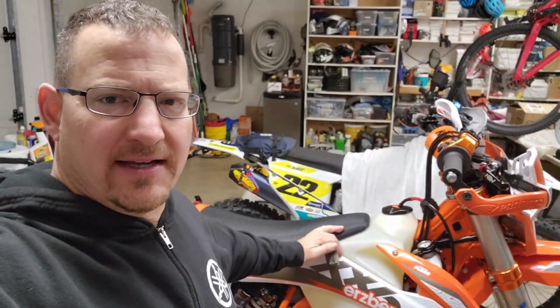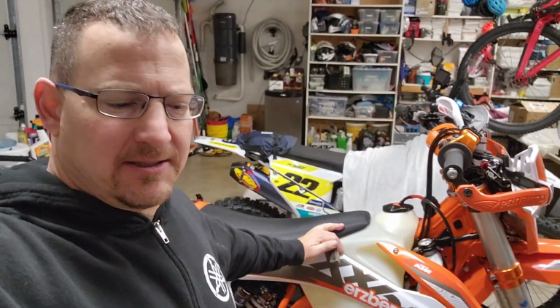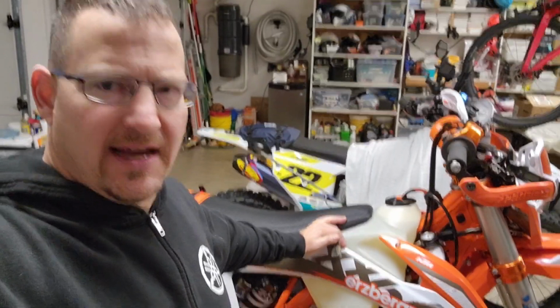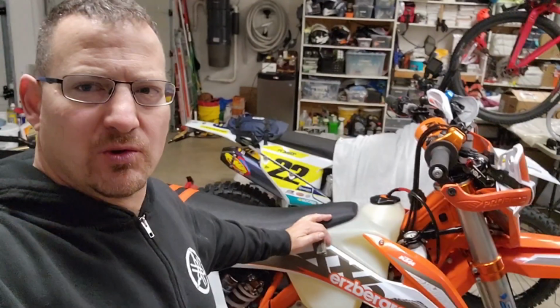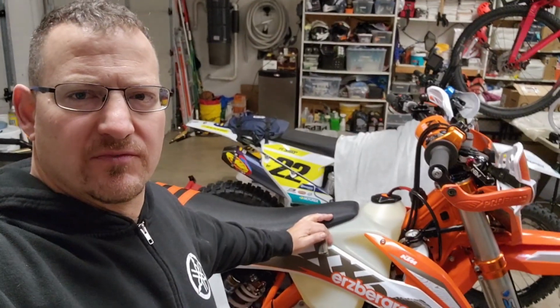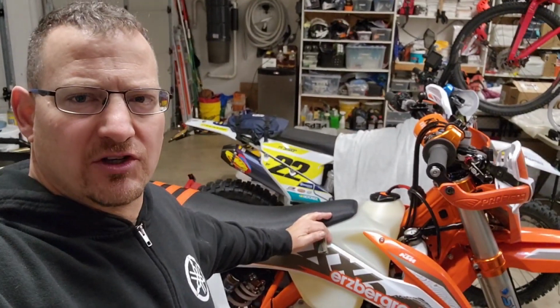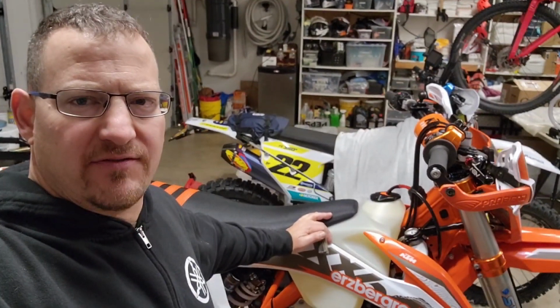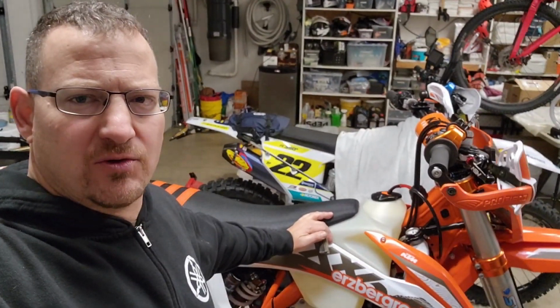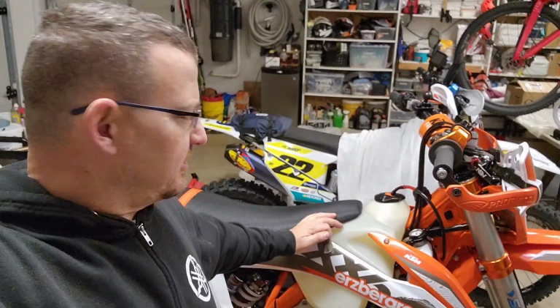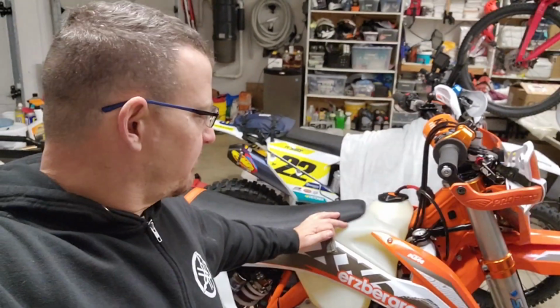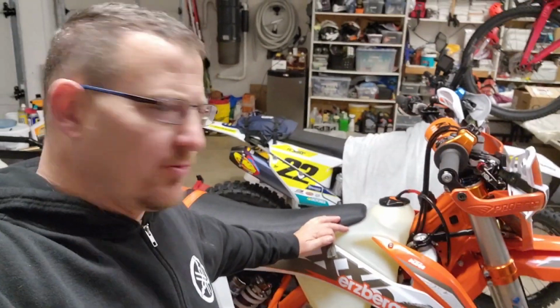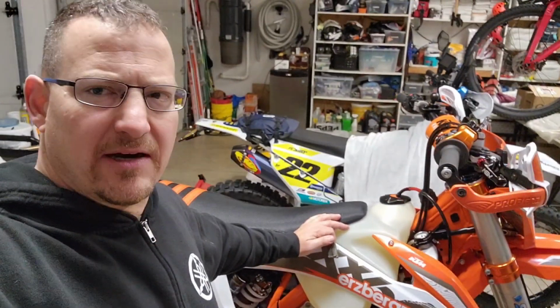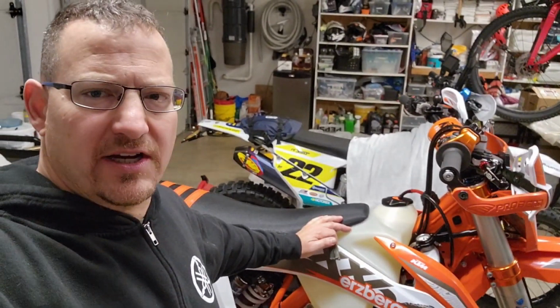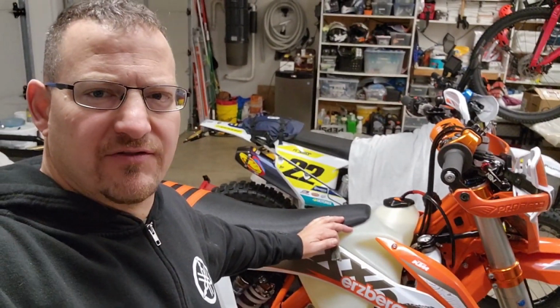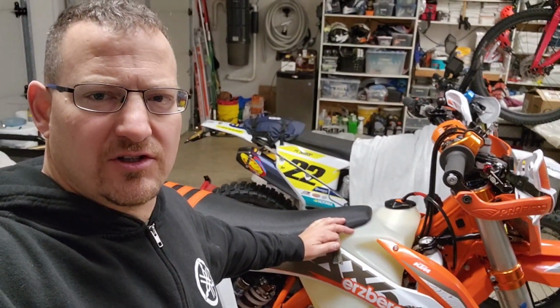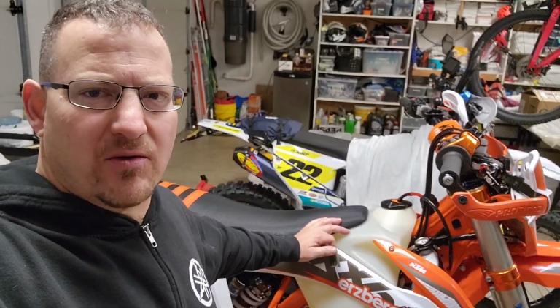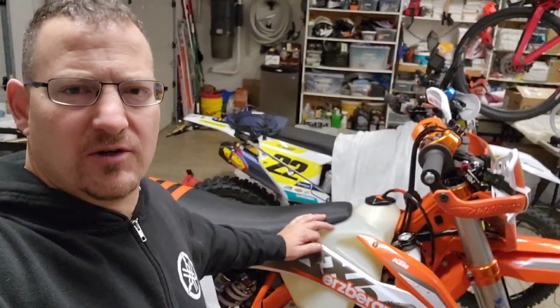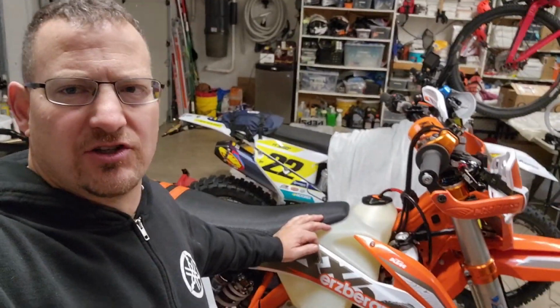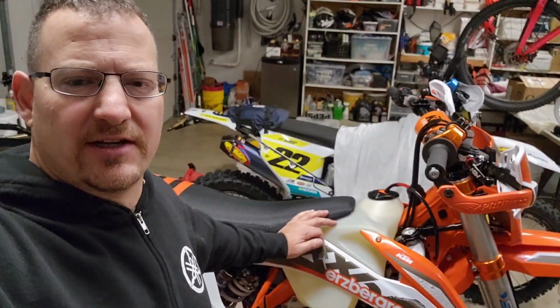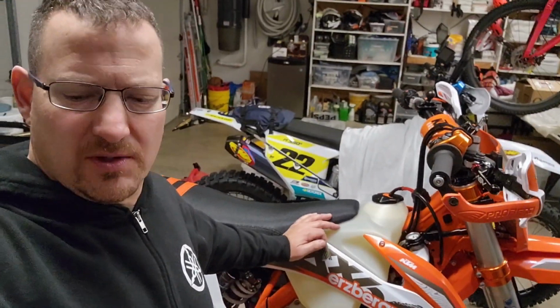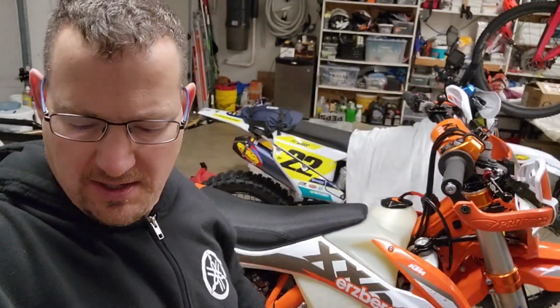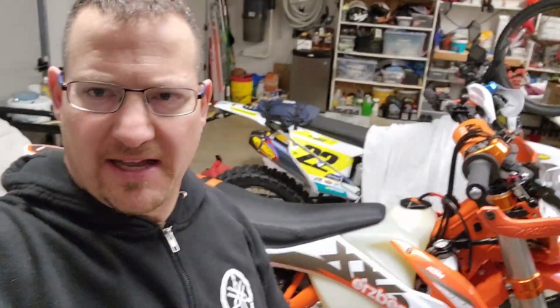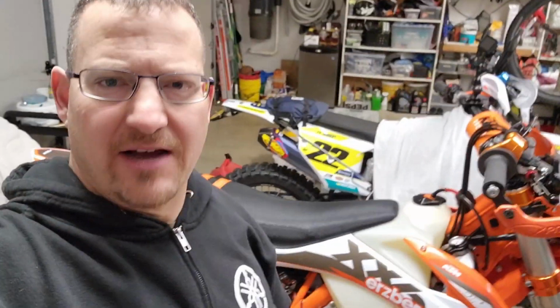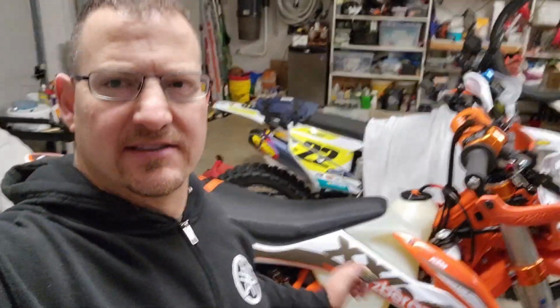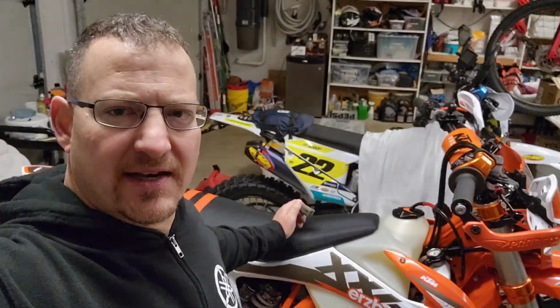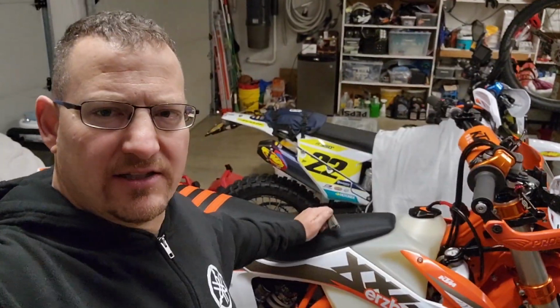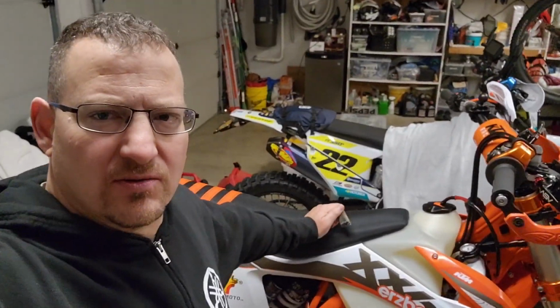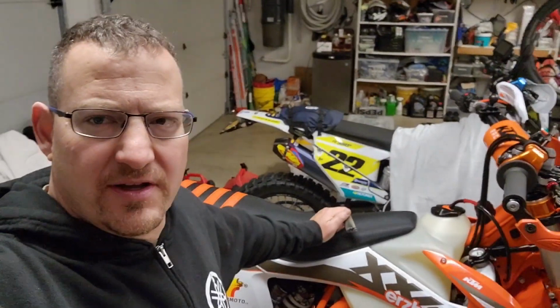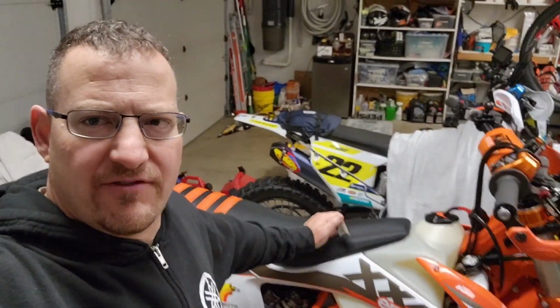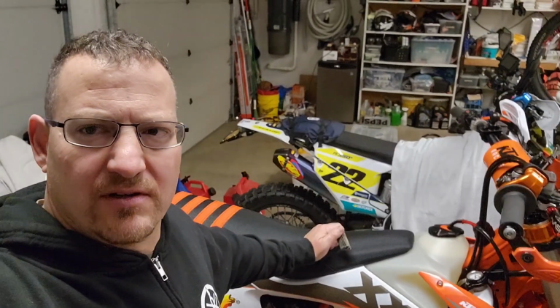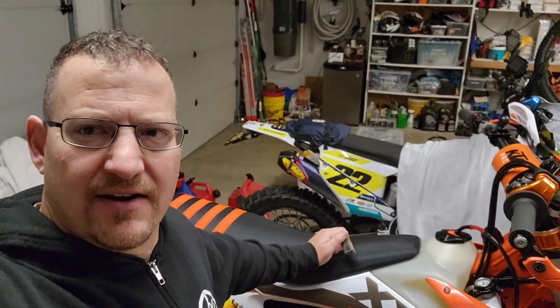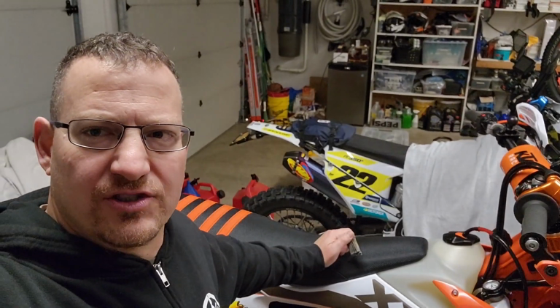I had the fuel pump out, changed the filter to a metal one, which is a good upgrade so the plastic housing doesn't split anyway. So let me show you what I found. It's kind of interesting.